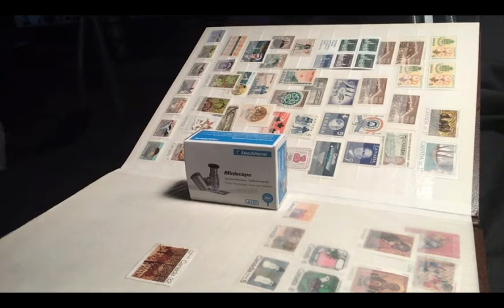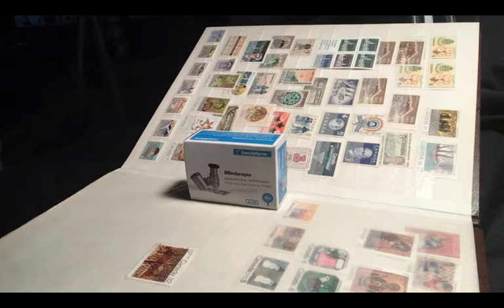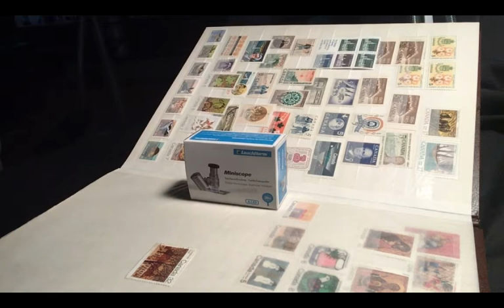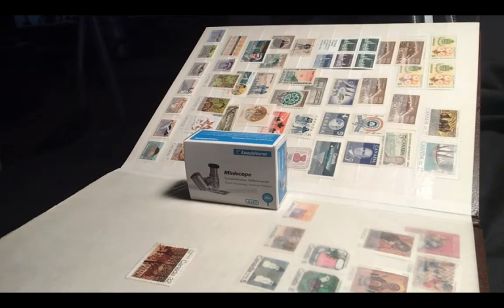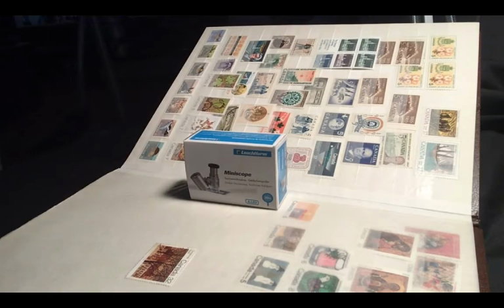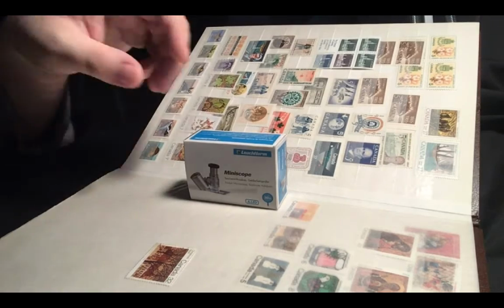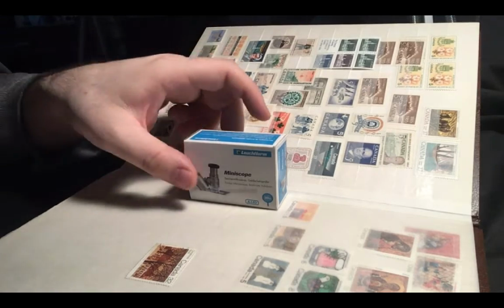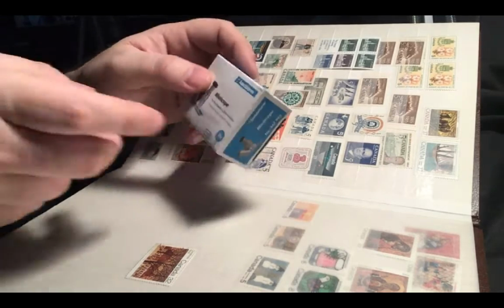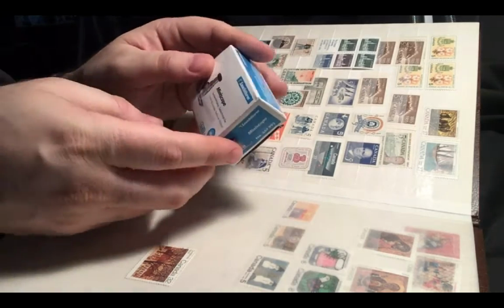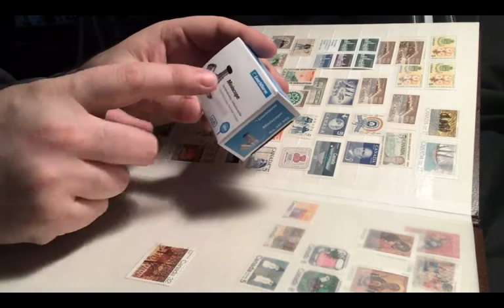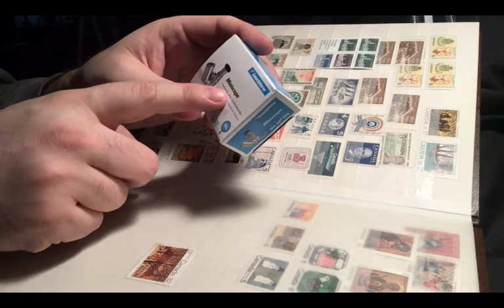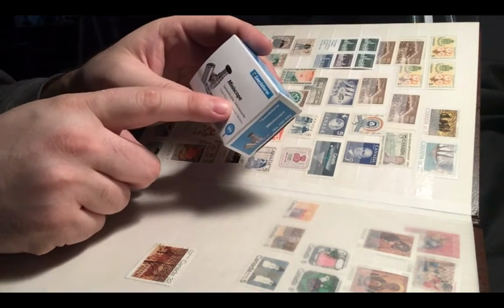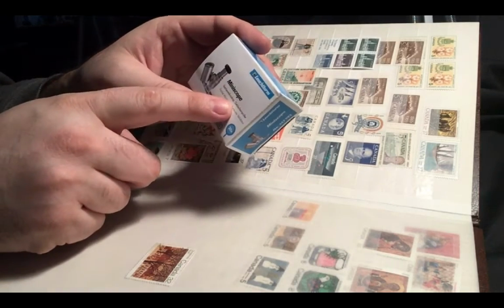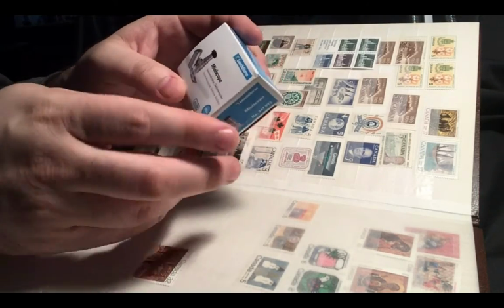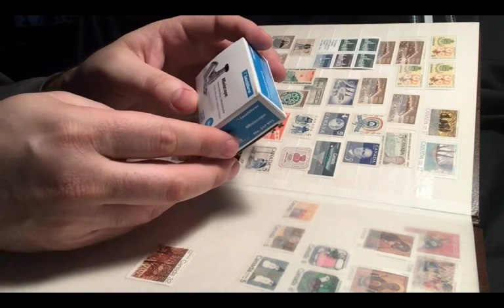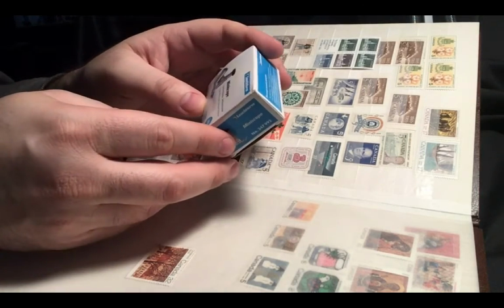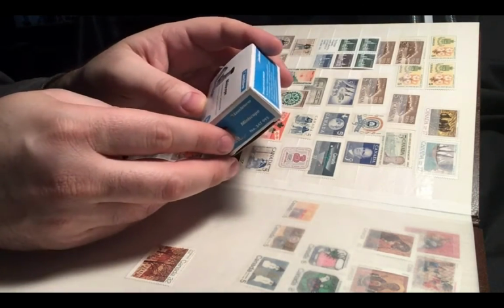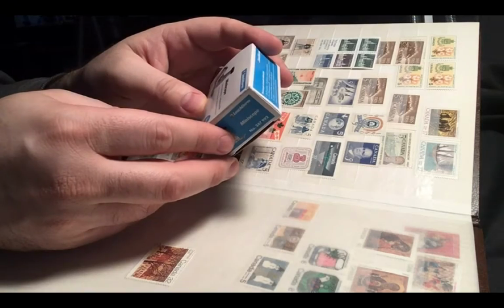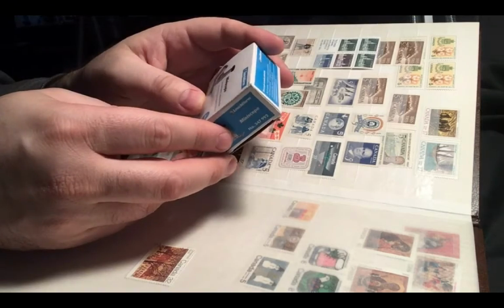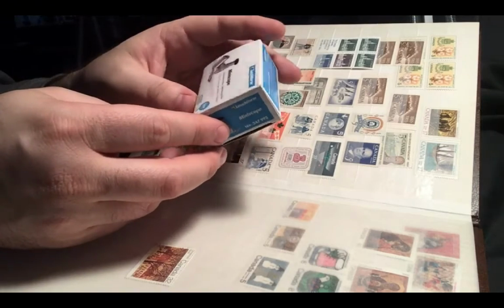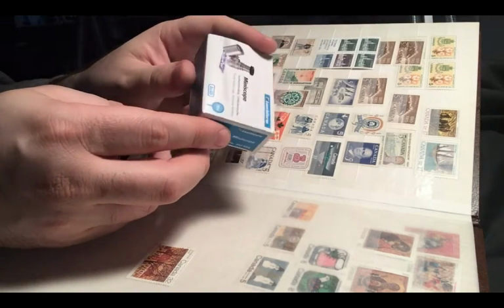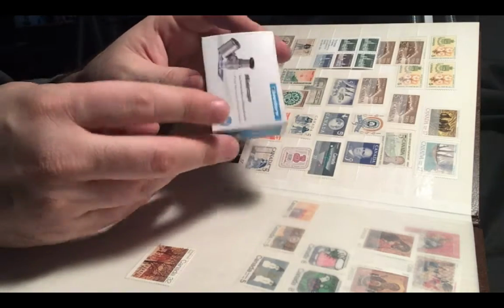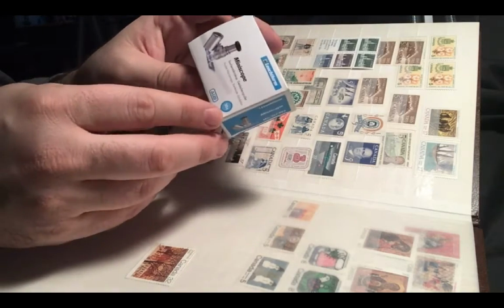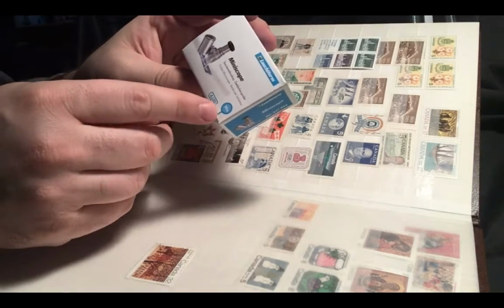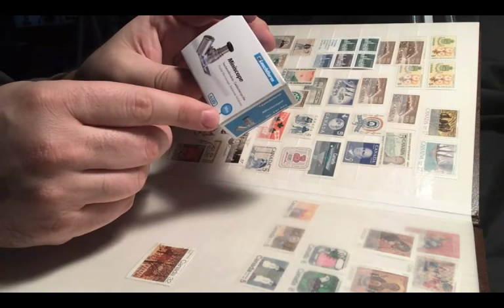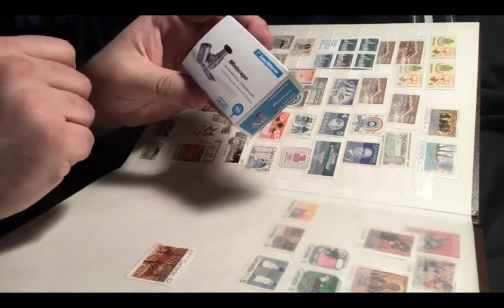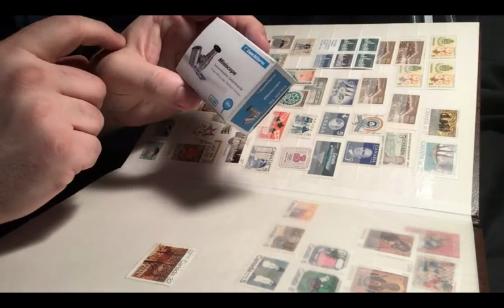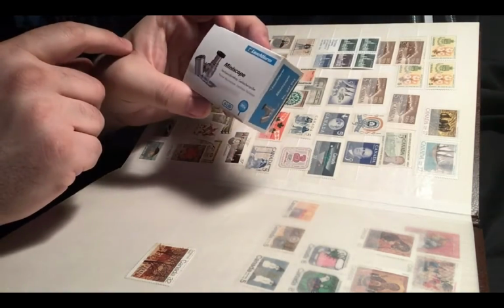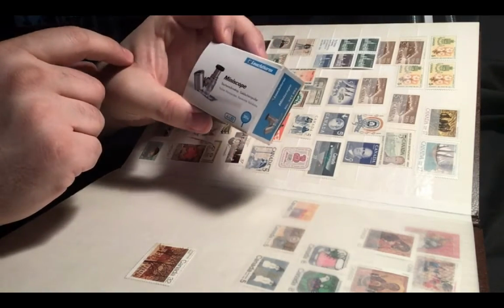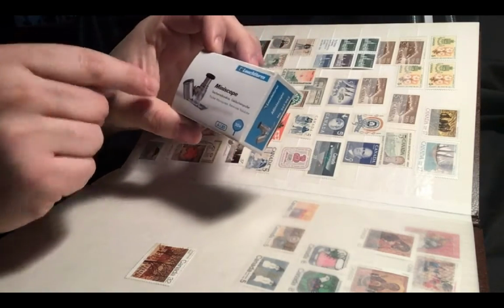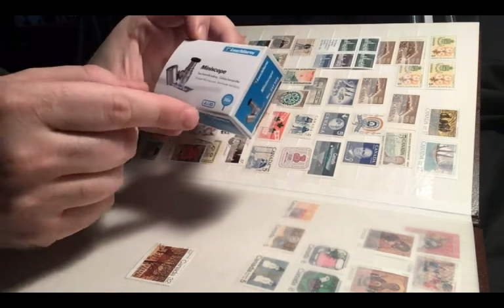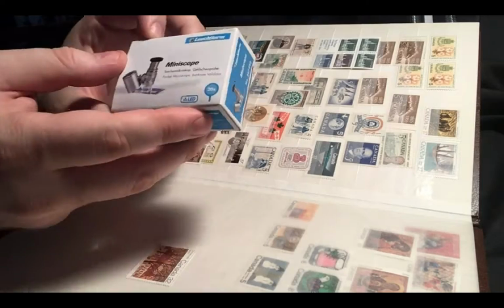Hey guys, this is Adrian from Tea with Puppets, and today we're going to look at the Miniscope from Lecterm. It's a 20x Miniscope with LED.